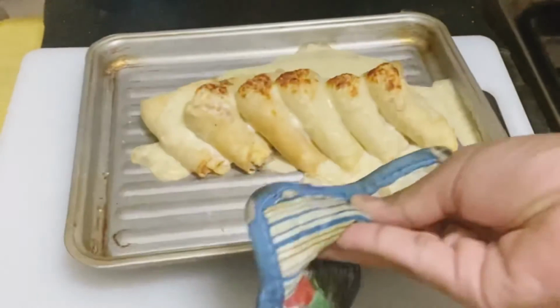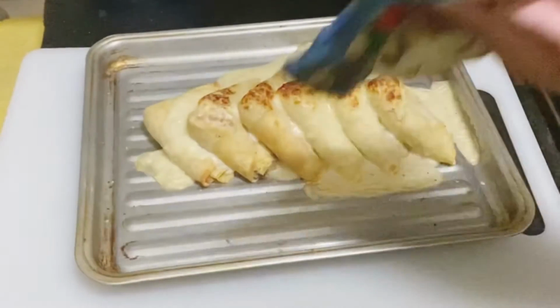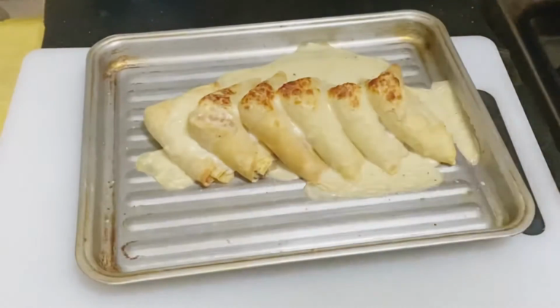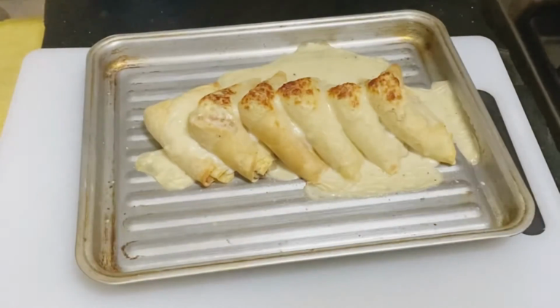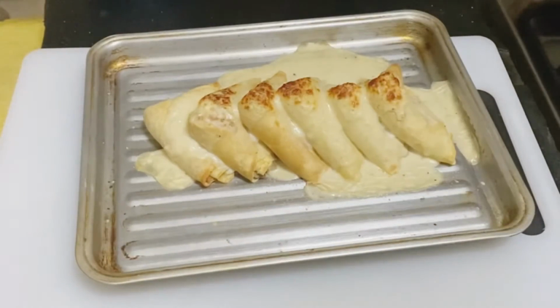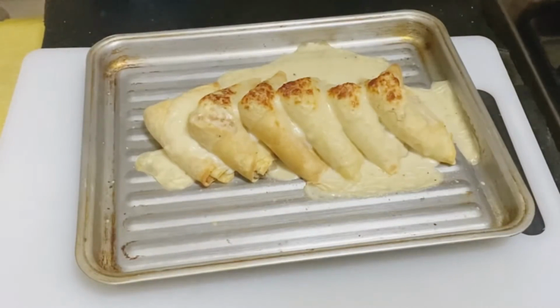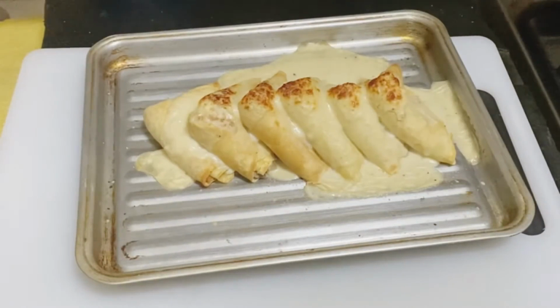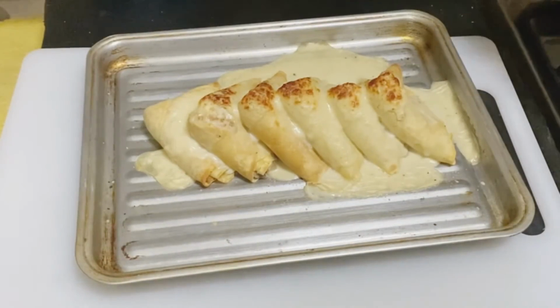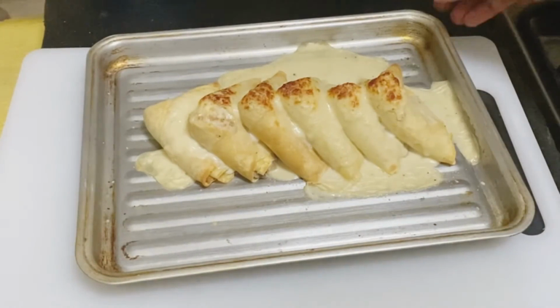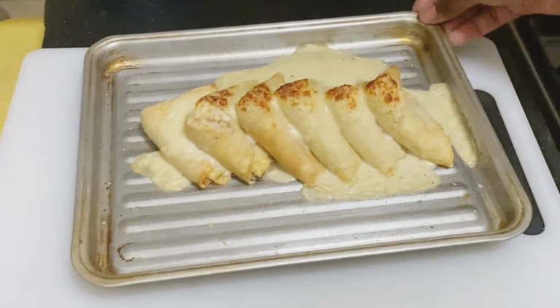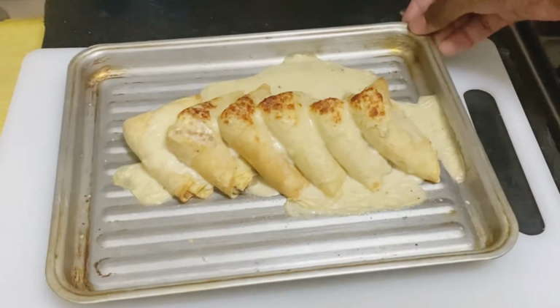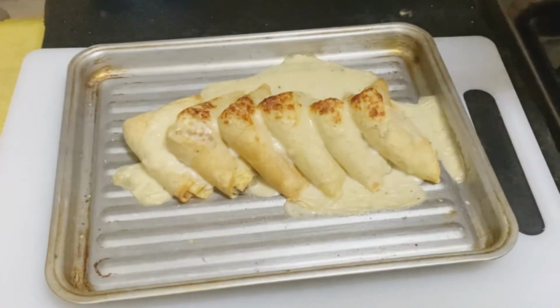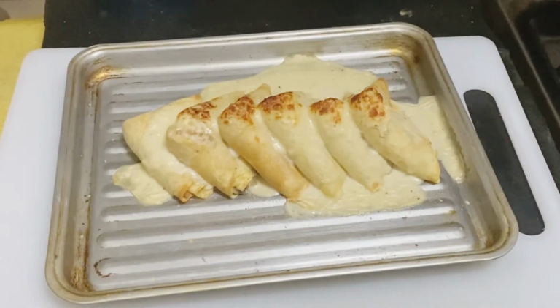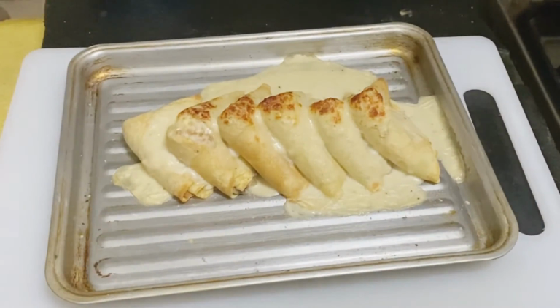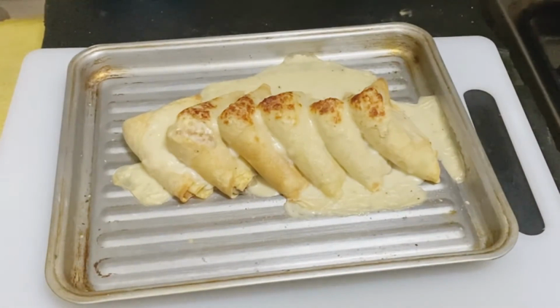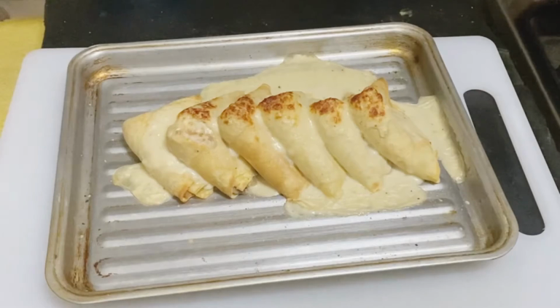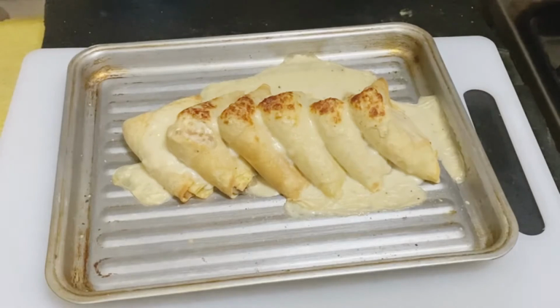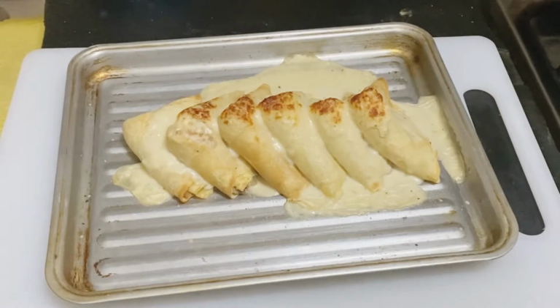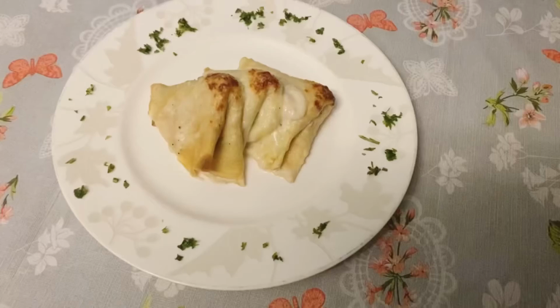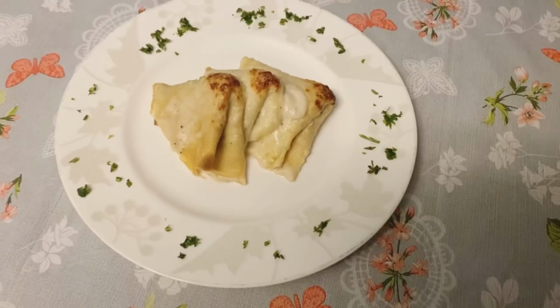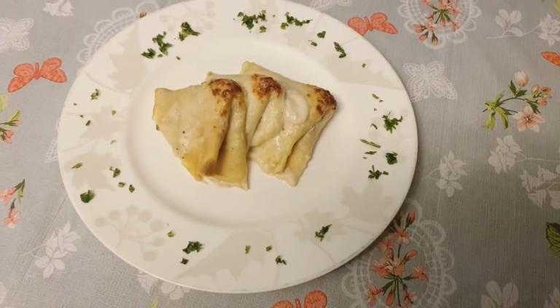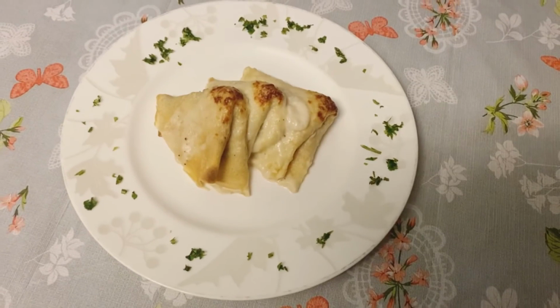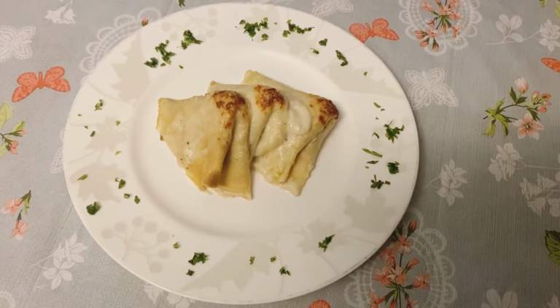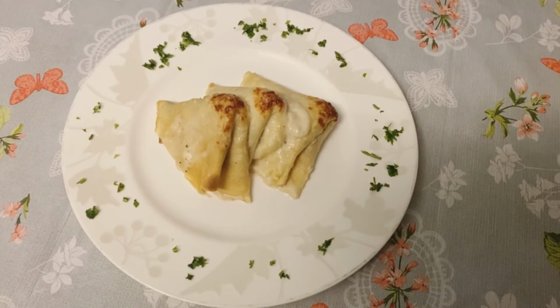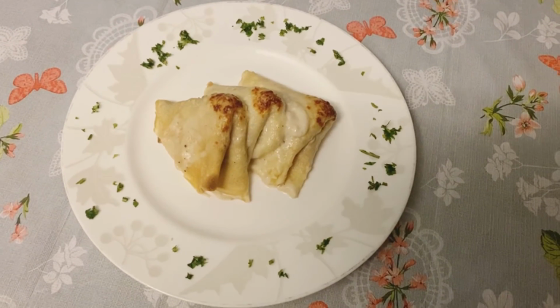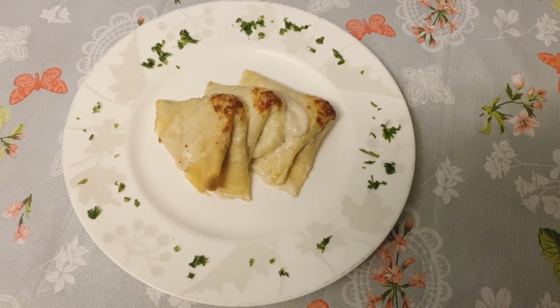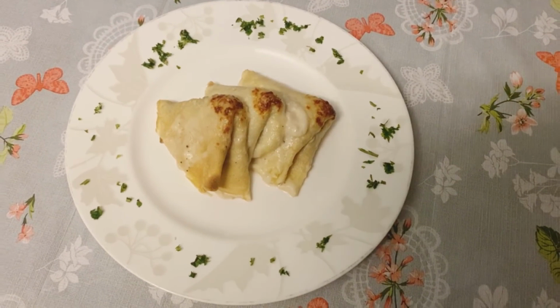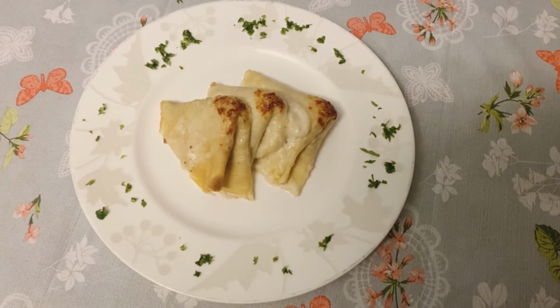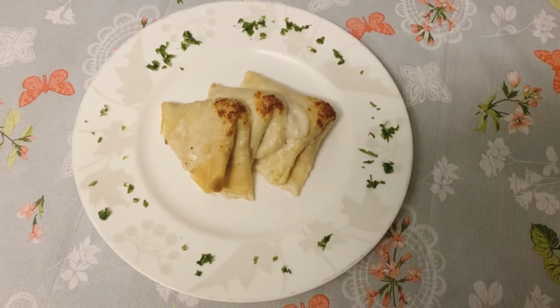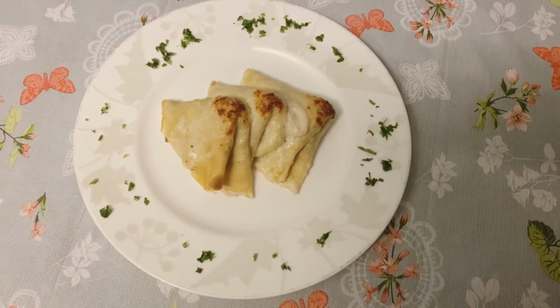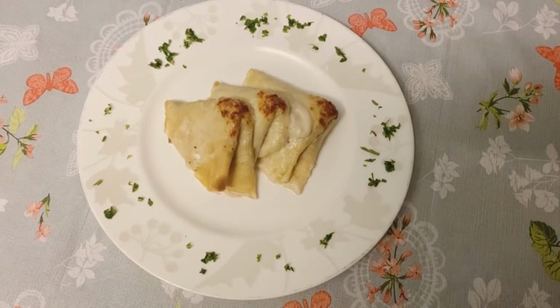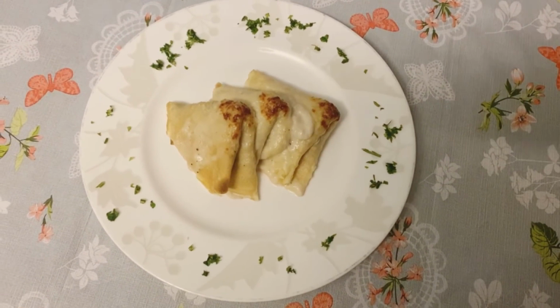We would like to show you the color. This is the savory crepe, and we are done.